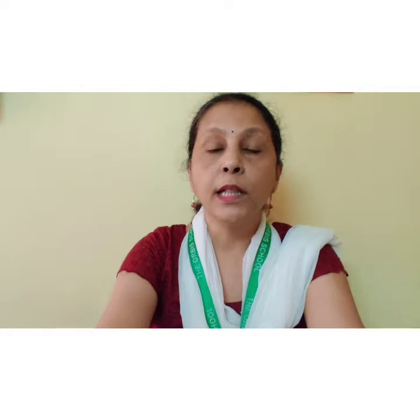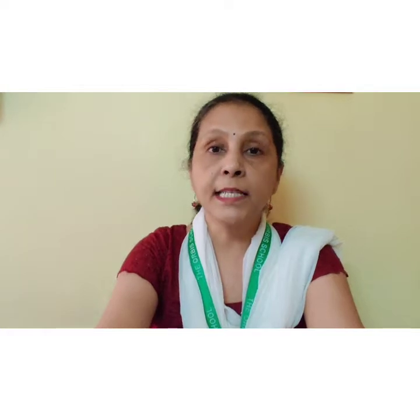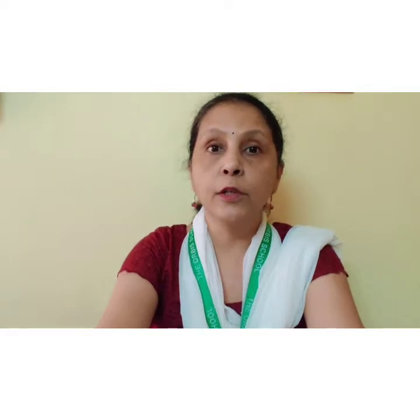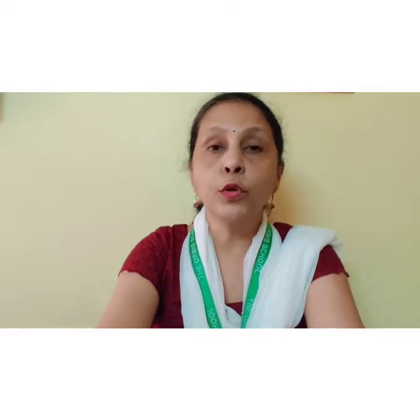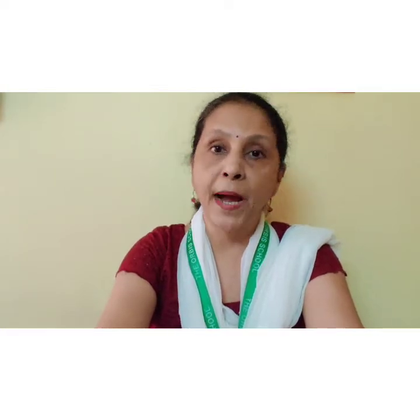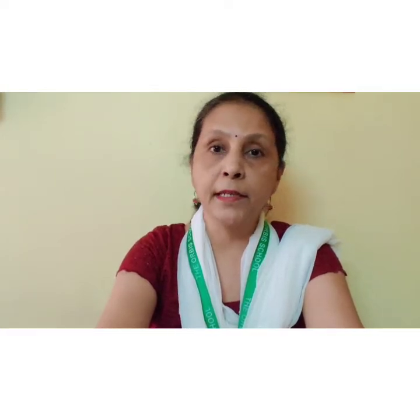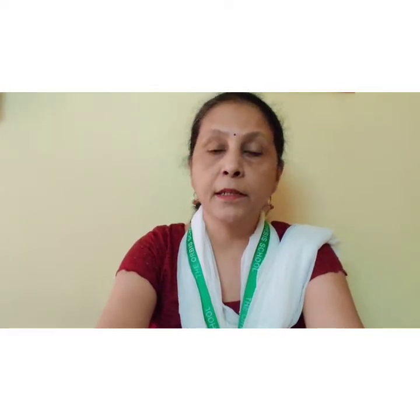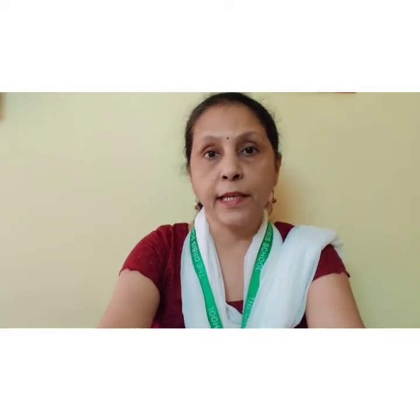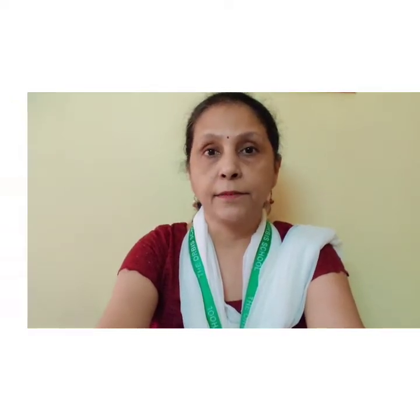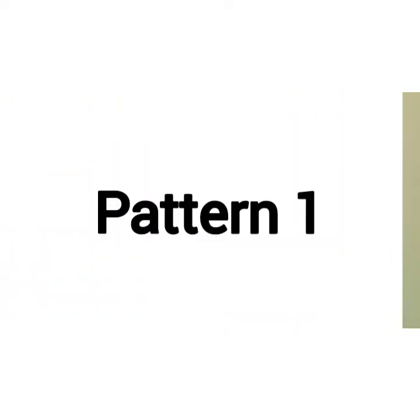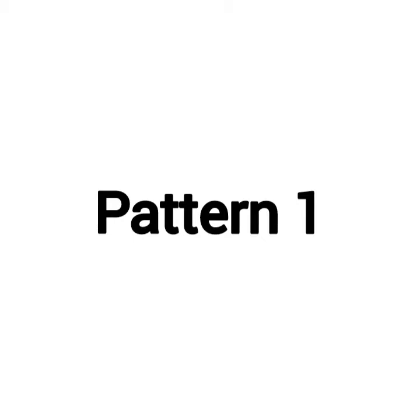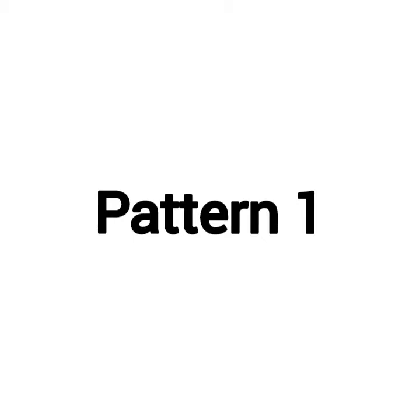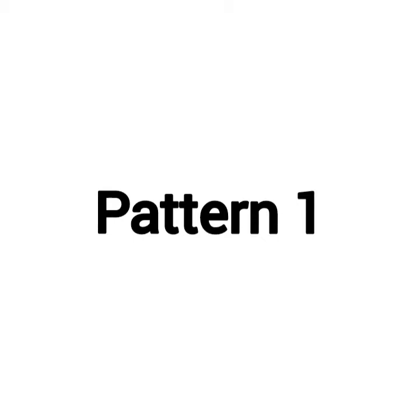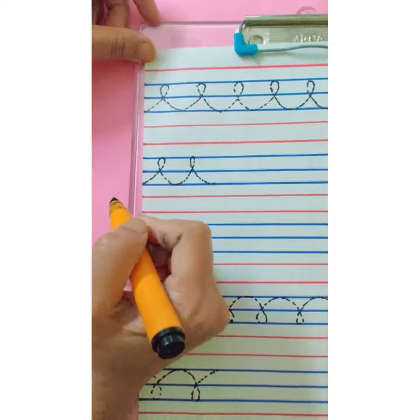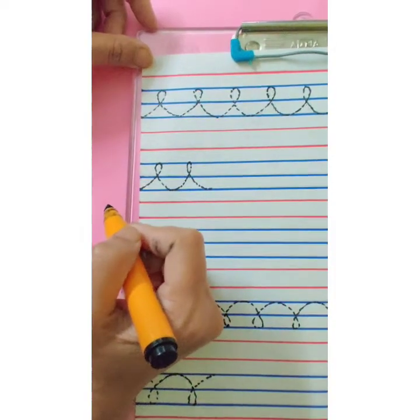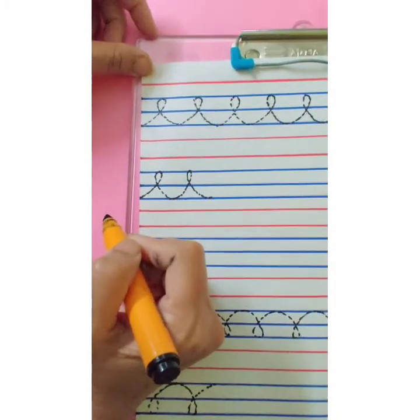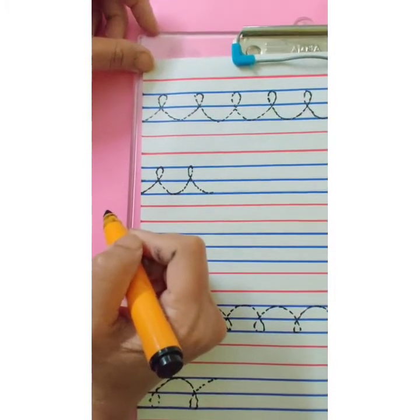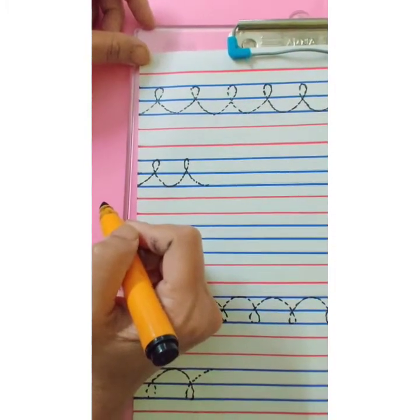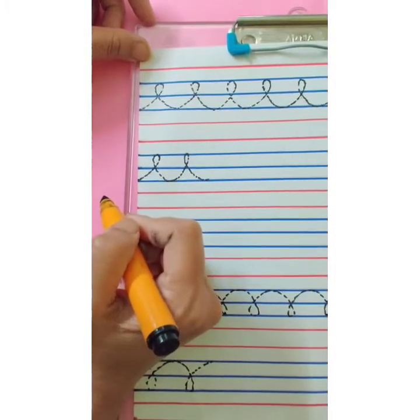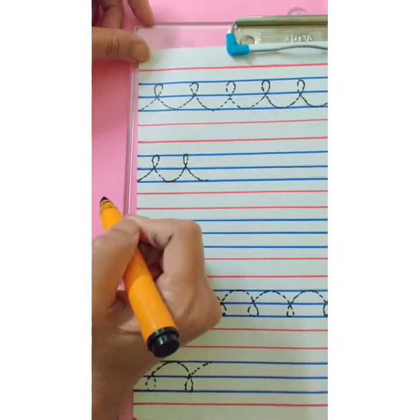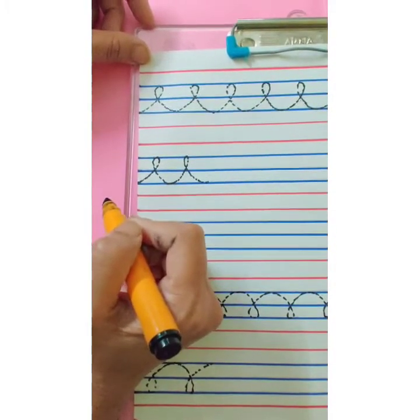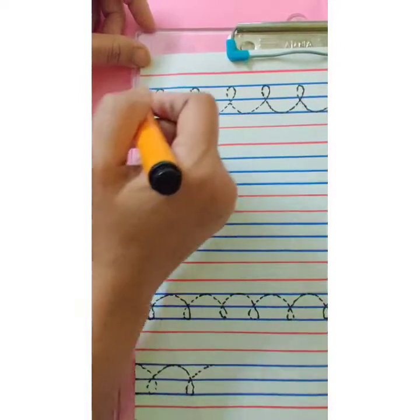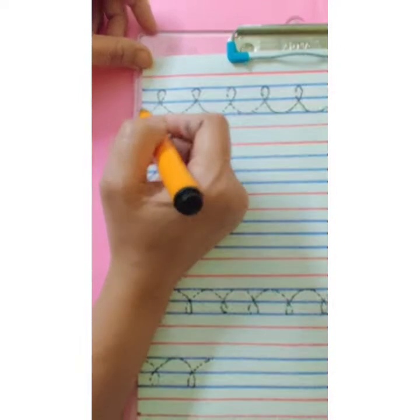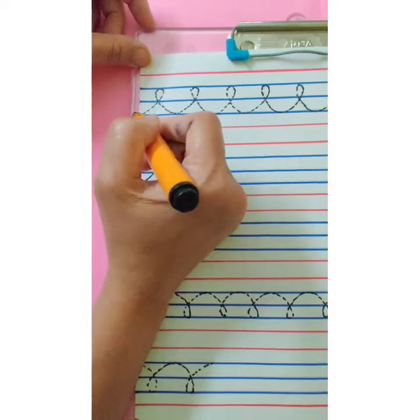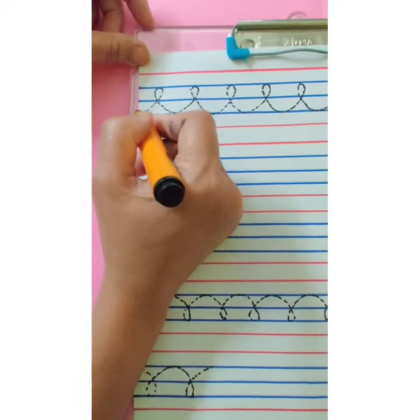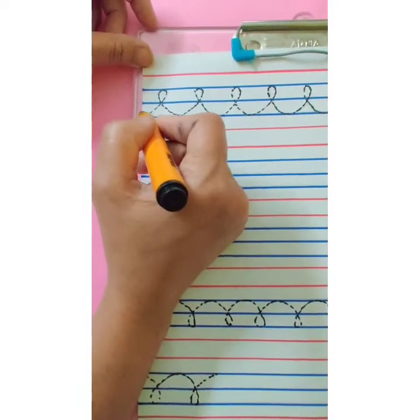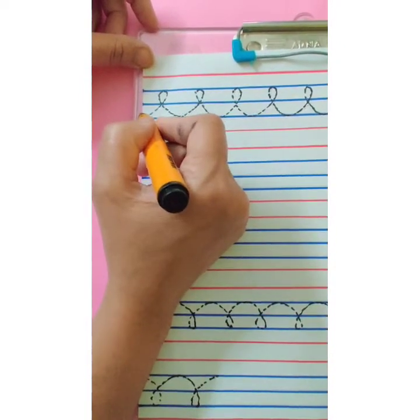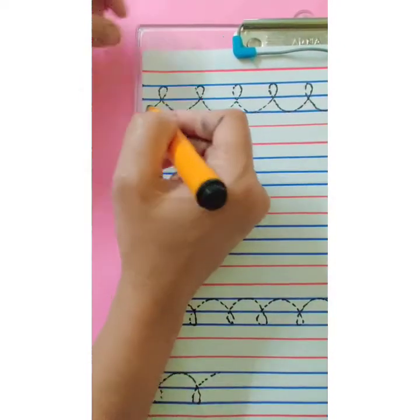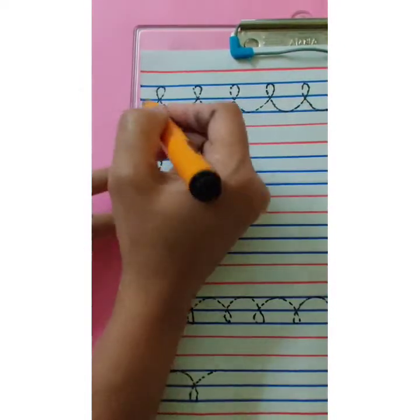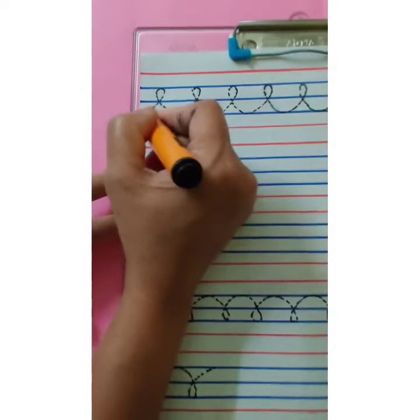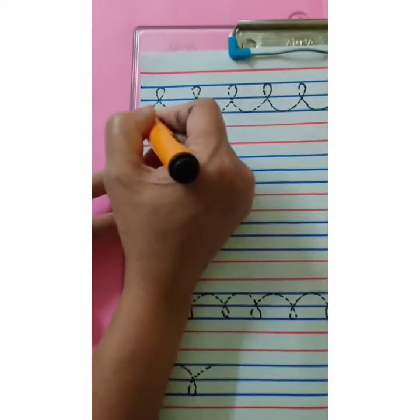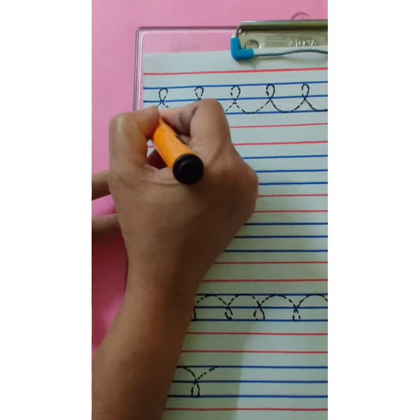Let's learn two new patterns today. Let's learn the first pattern. Here, children, we will start with the third blue line. Trace the dots.